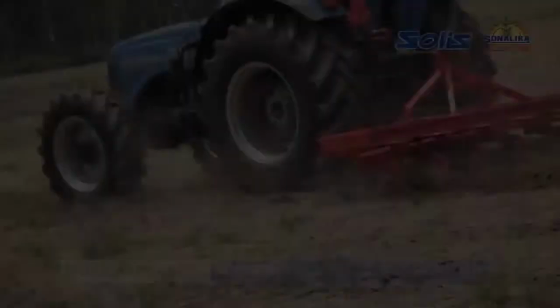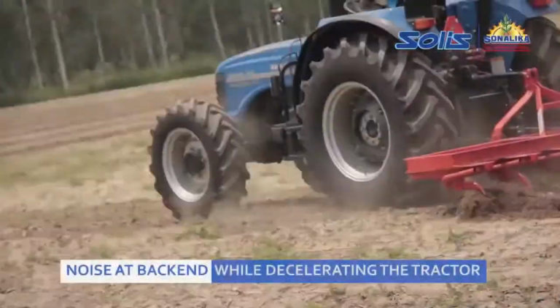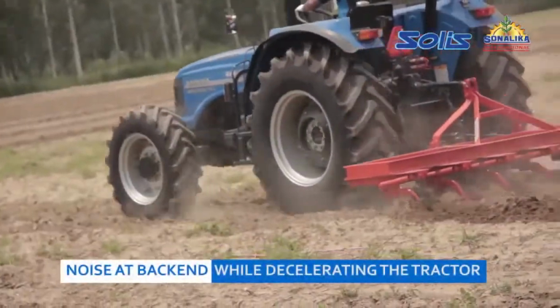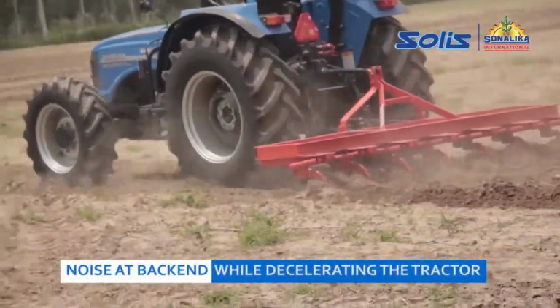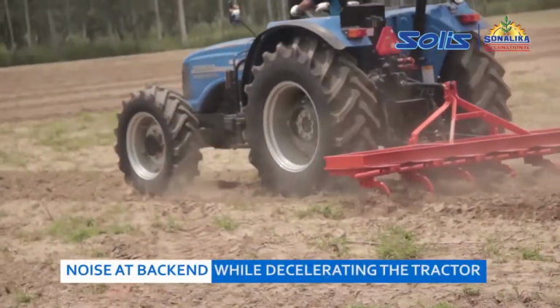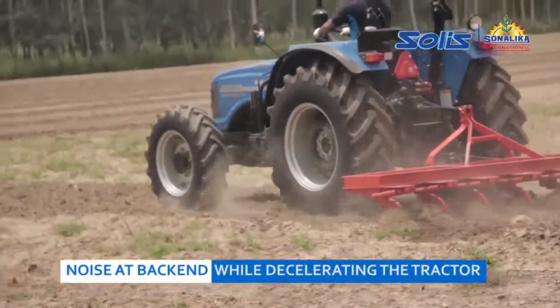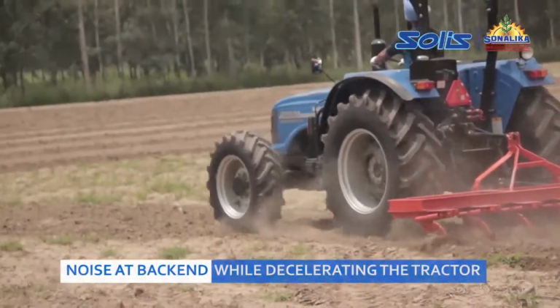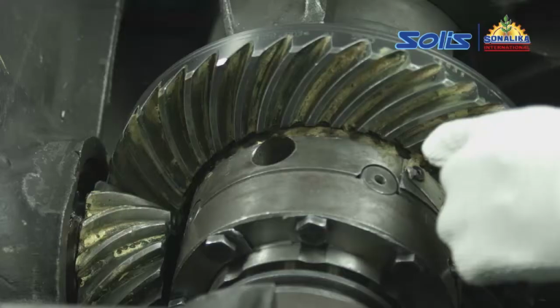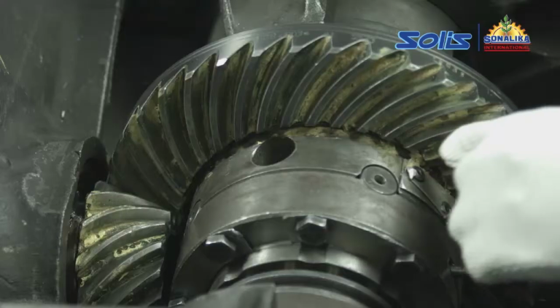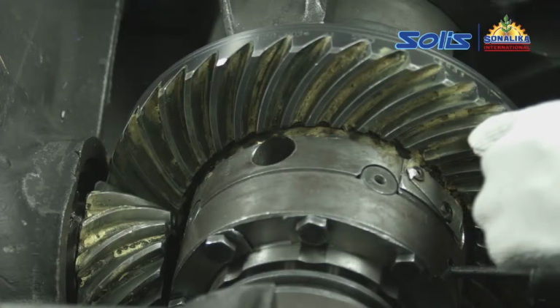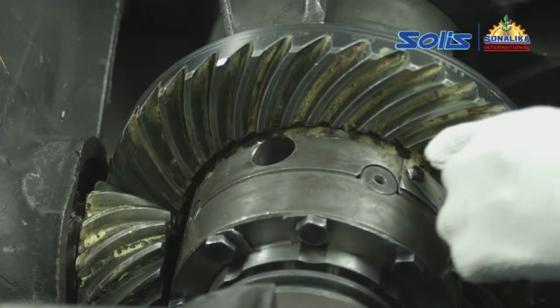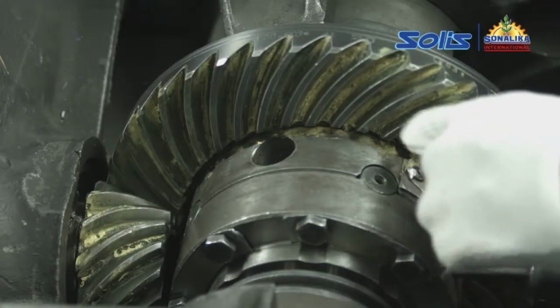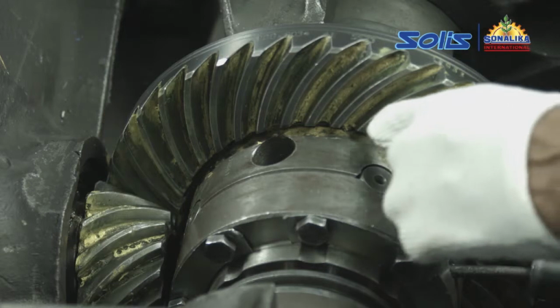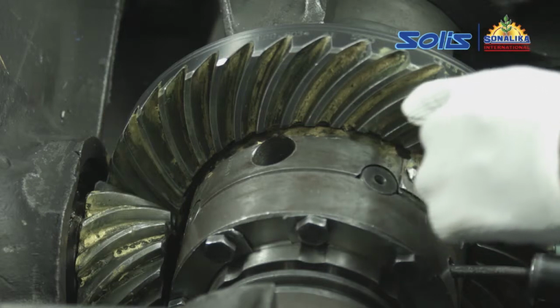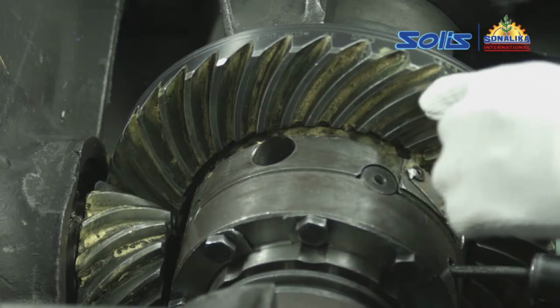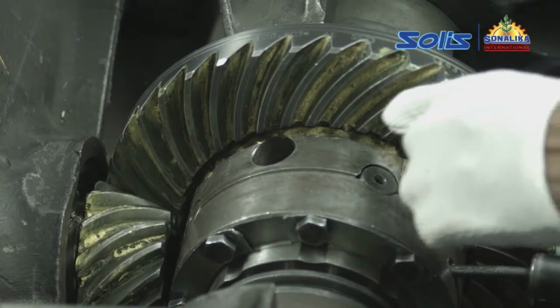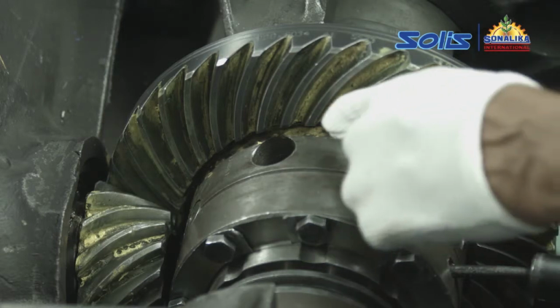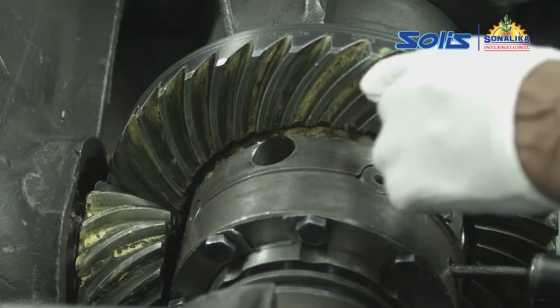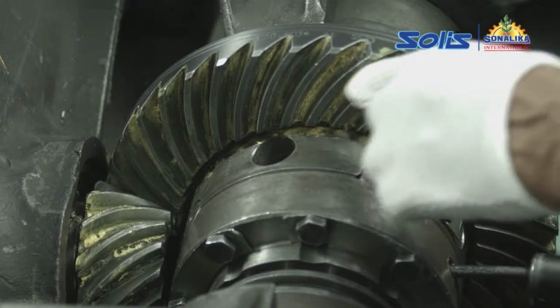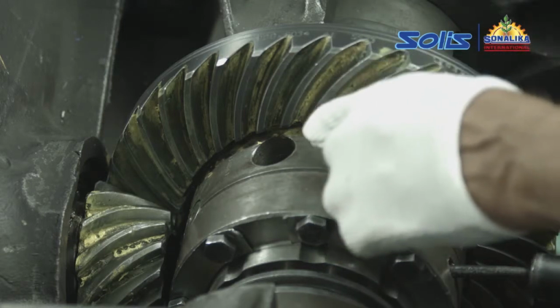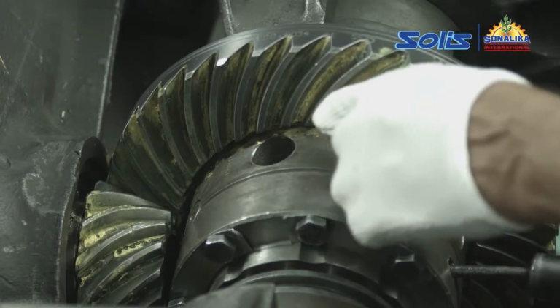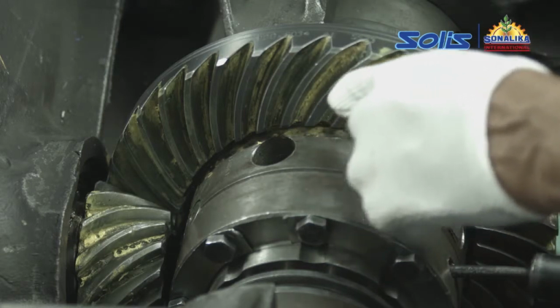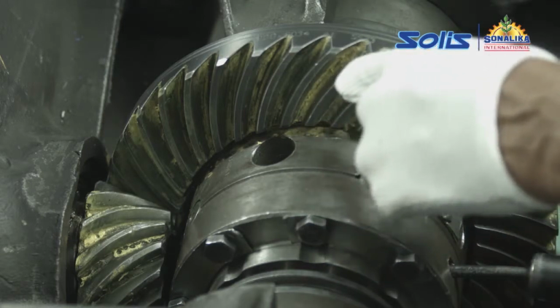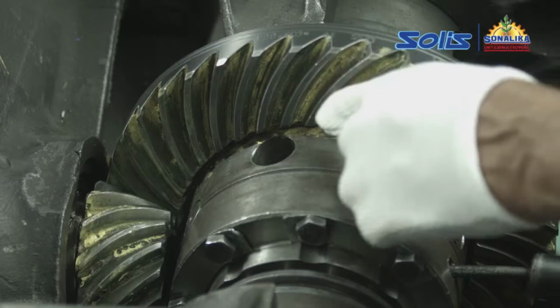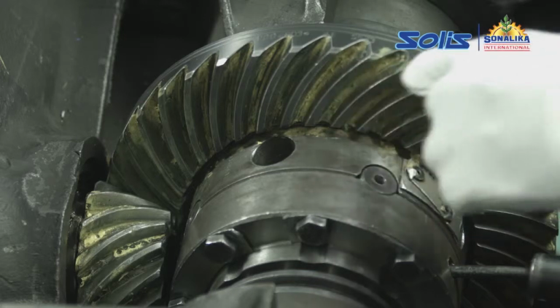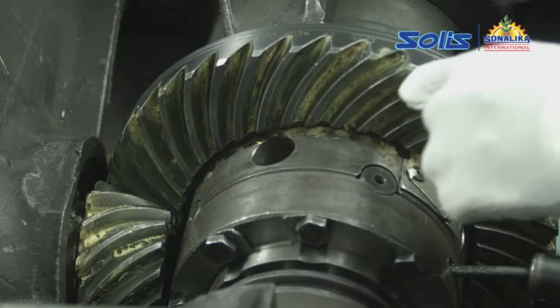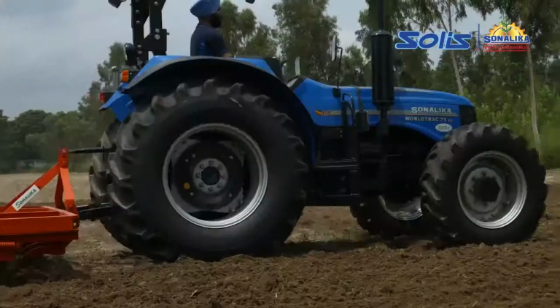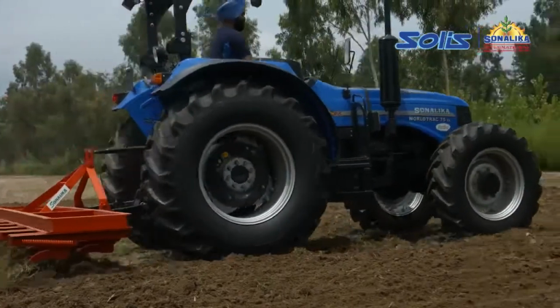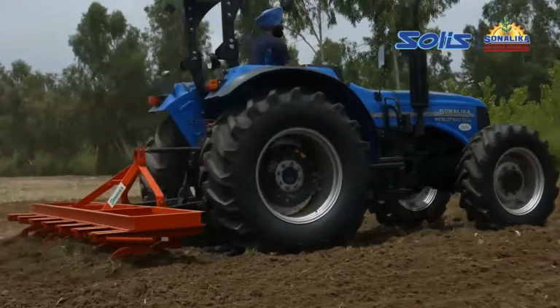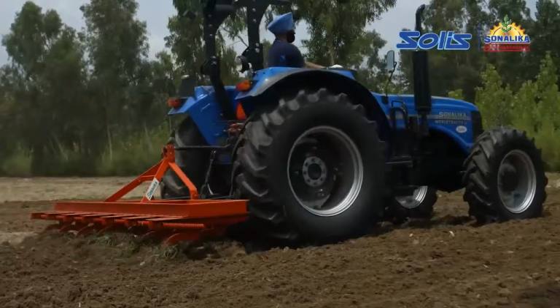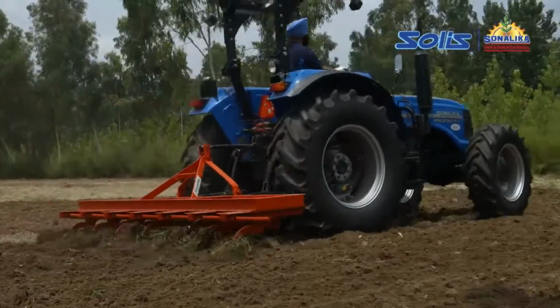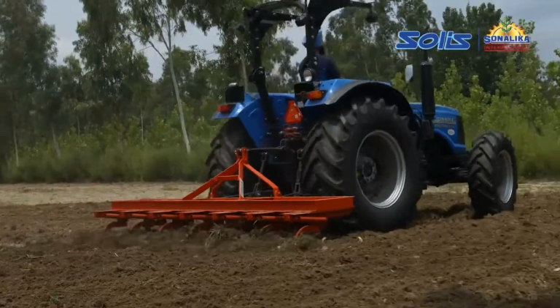Noise at the back end when decelerating. Check the contact pattern of the crown wheel pinion. If the contact area of the crown and pinion is more towards the bottom edge, there will be noise when decelerating.